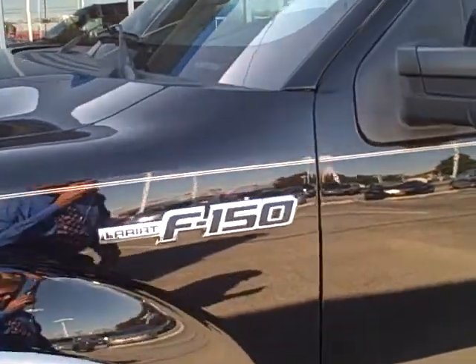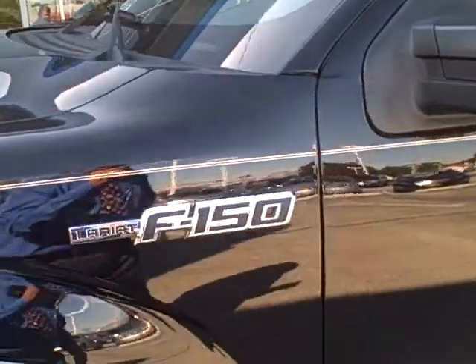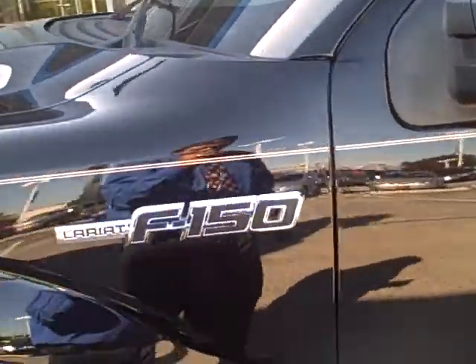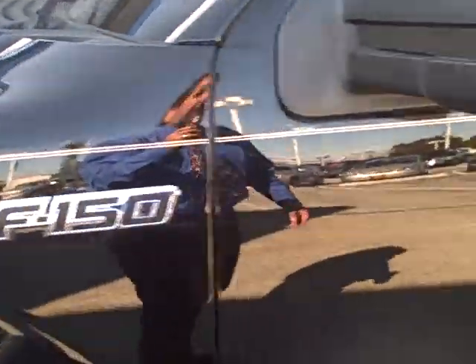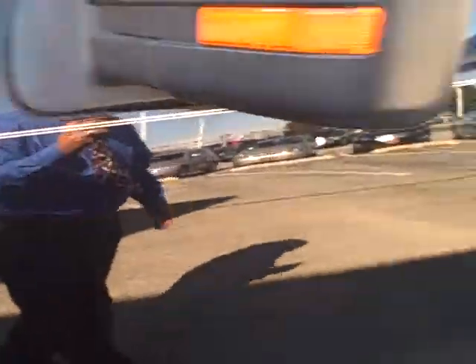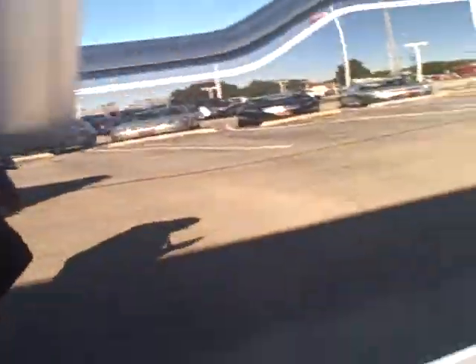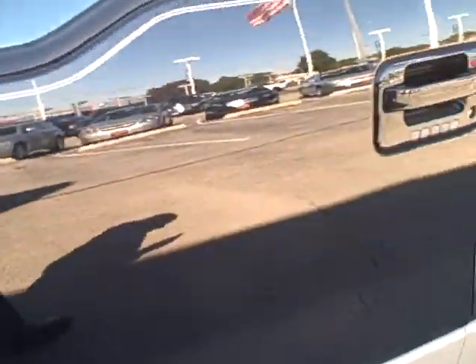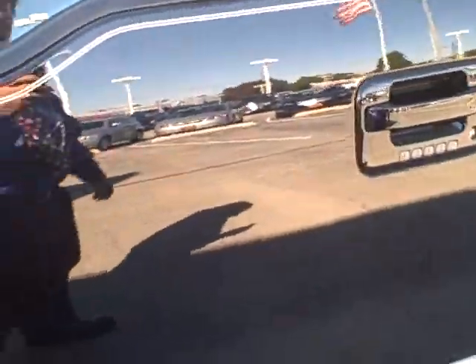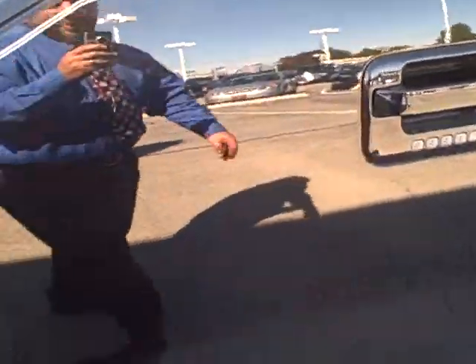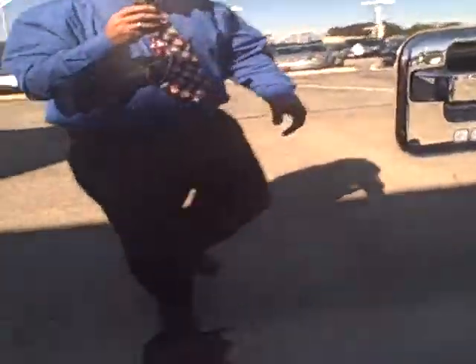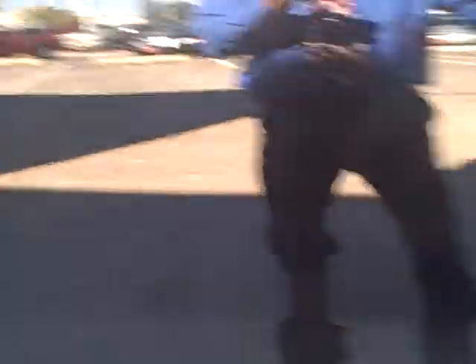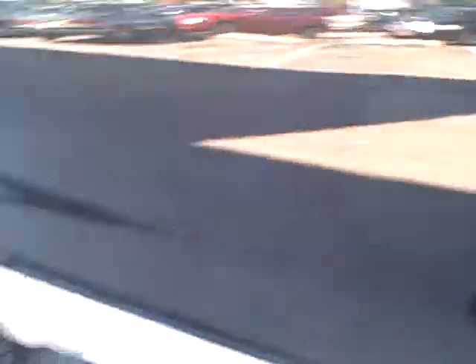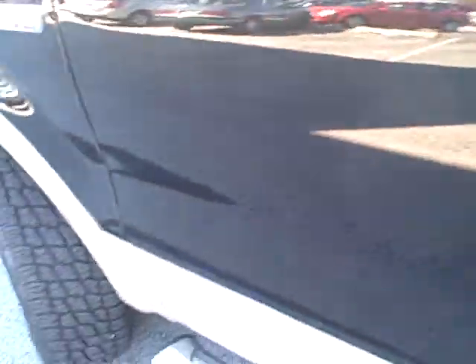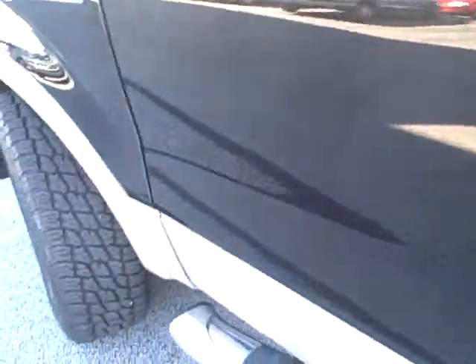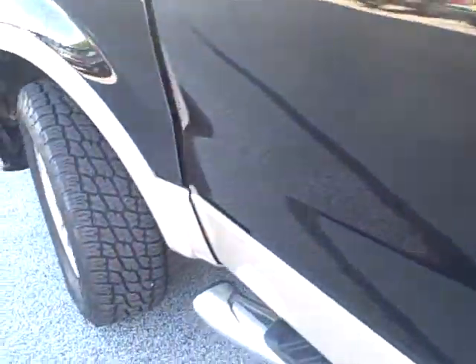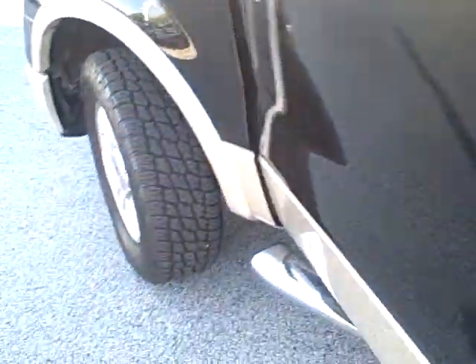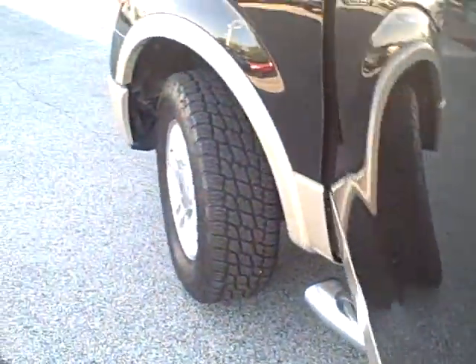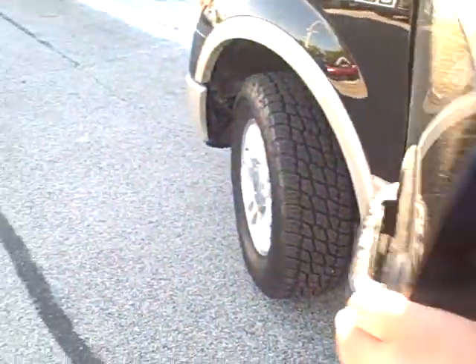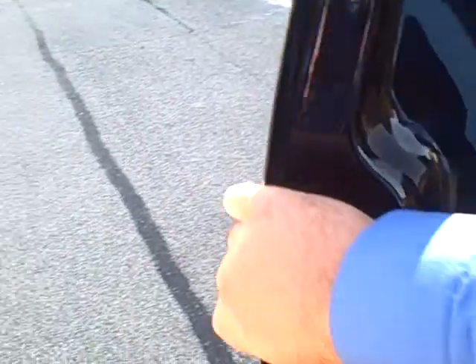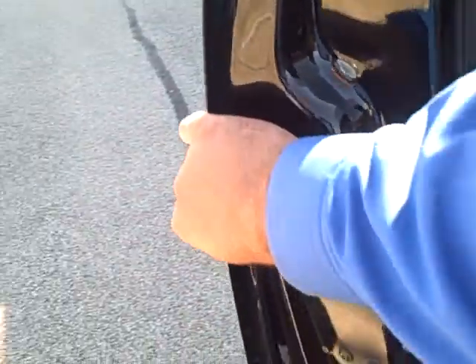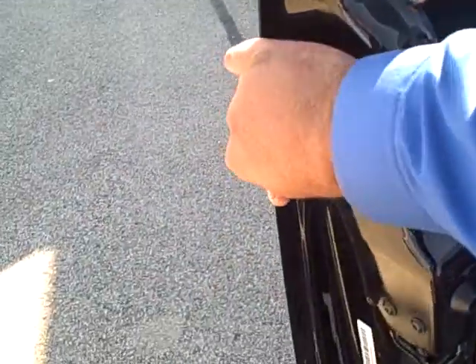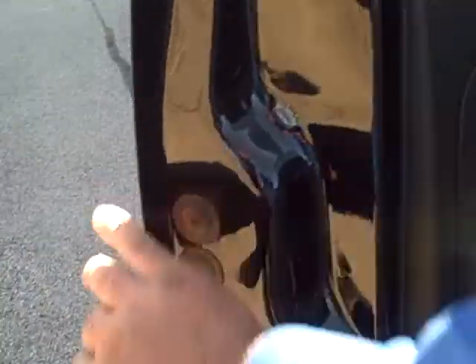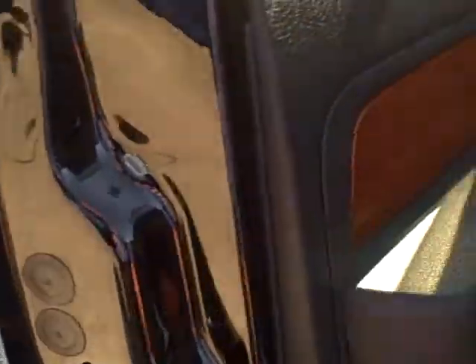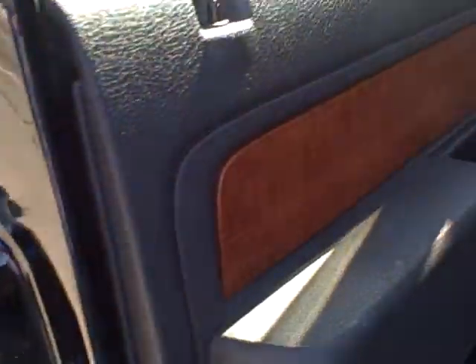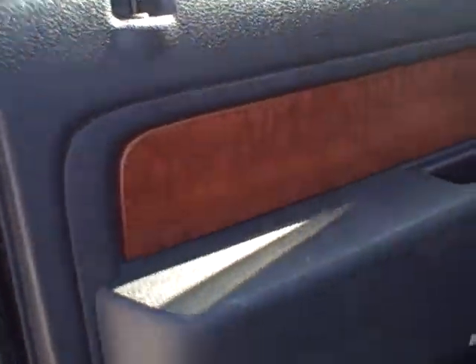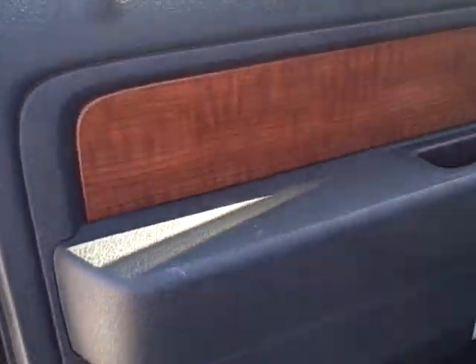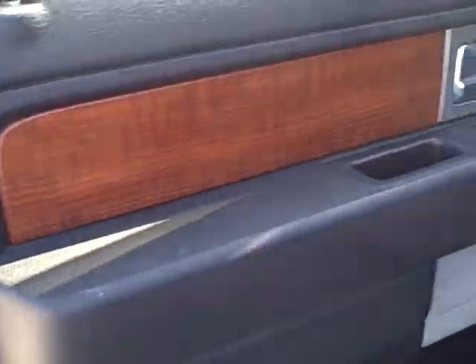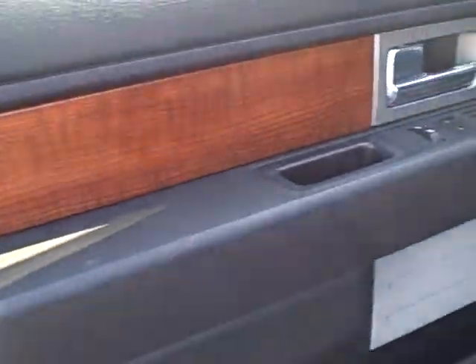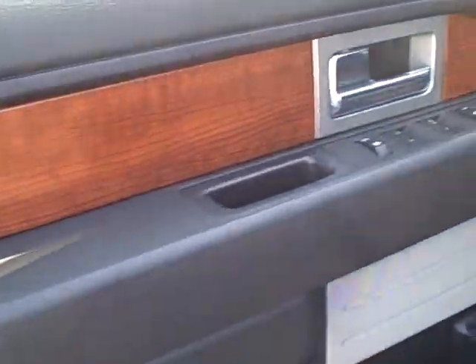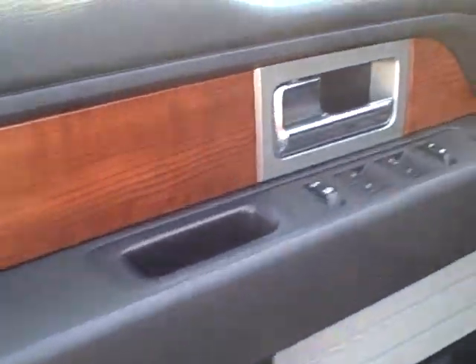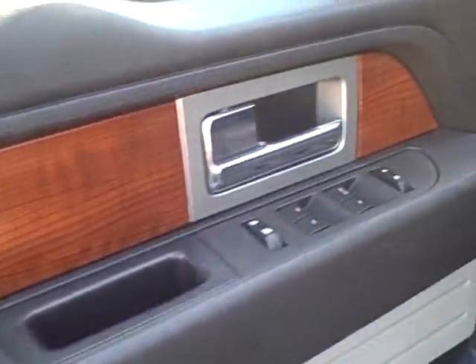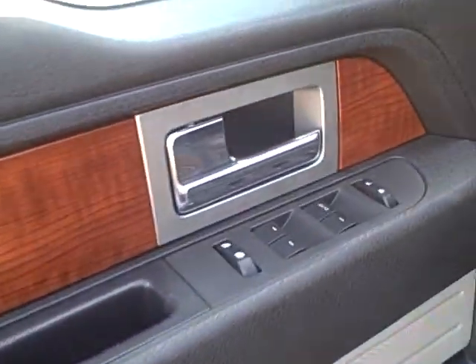F-150 Lariat. I know you're already kind of familiar with the paint scheme on this. I'll give you a good shot of the interior here.